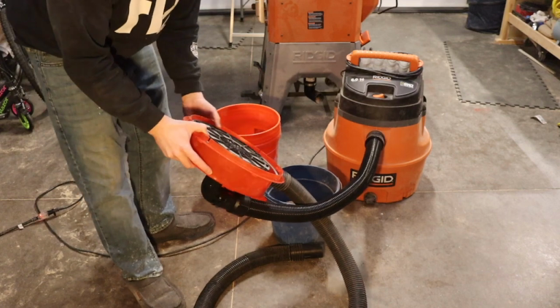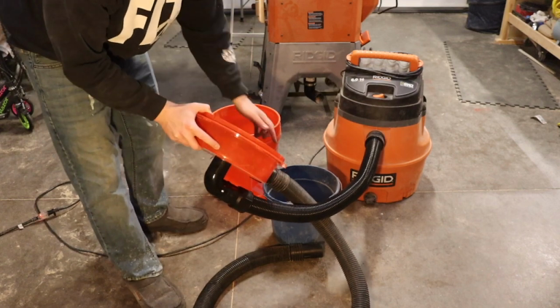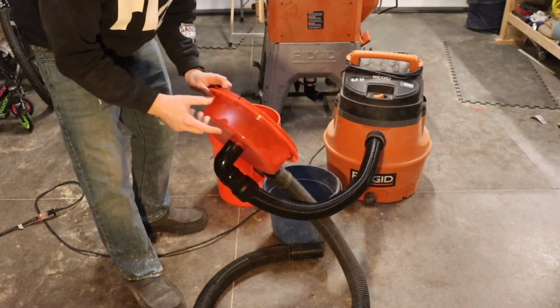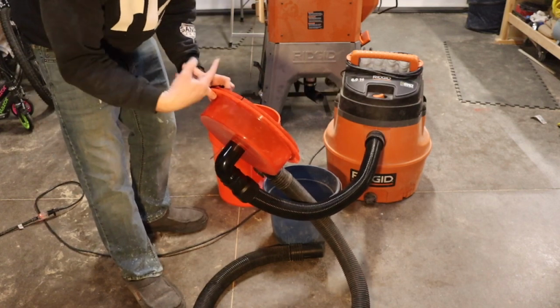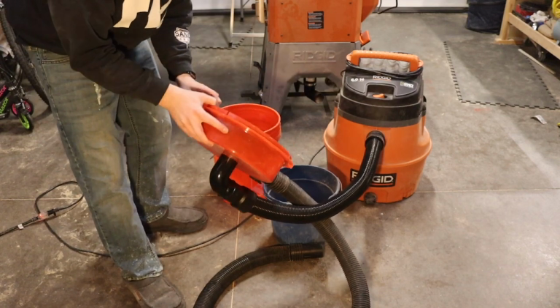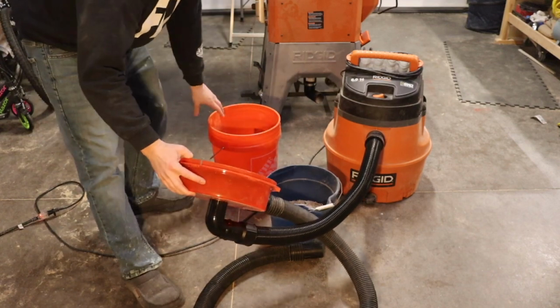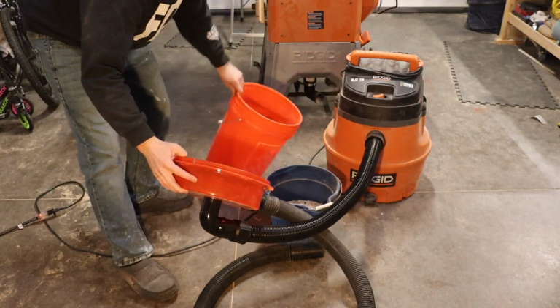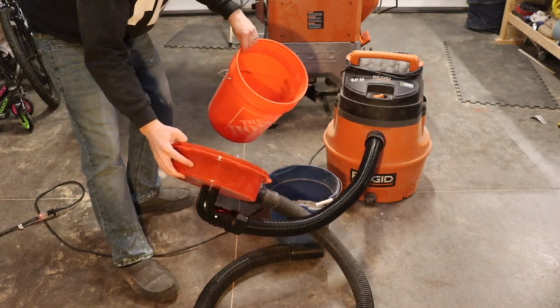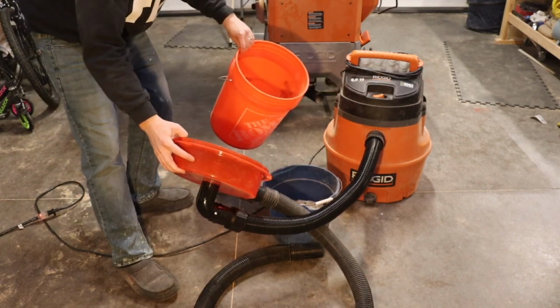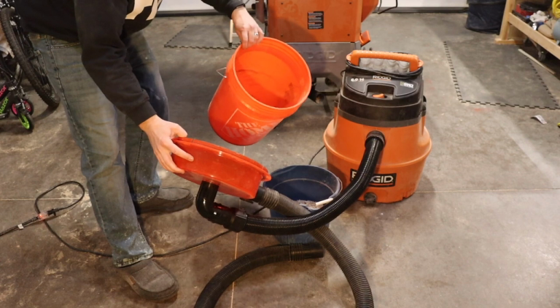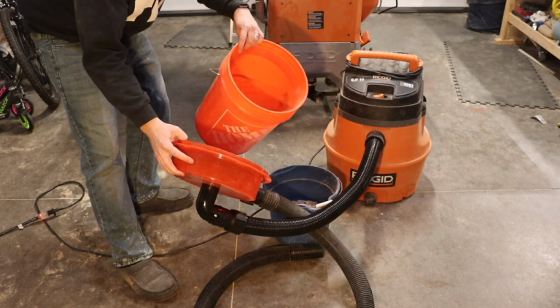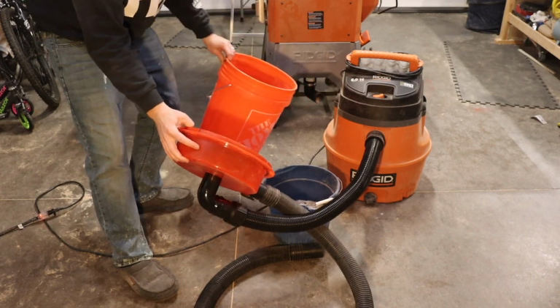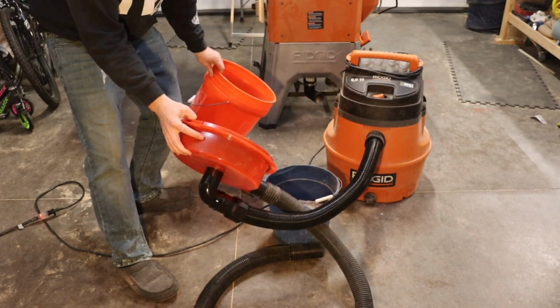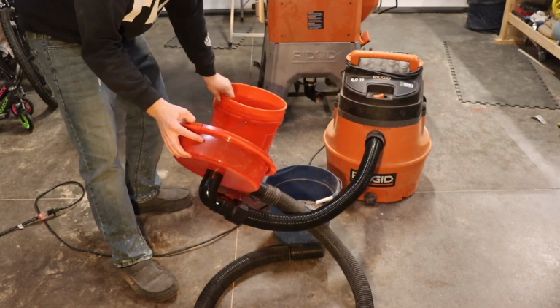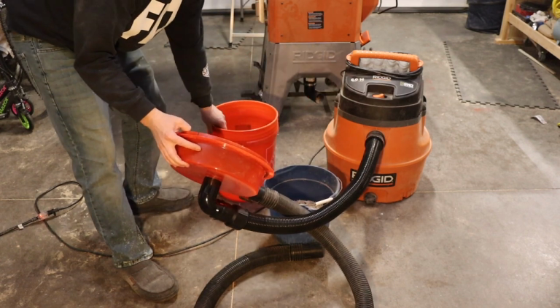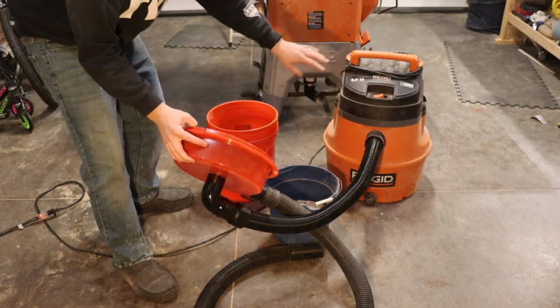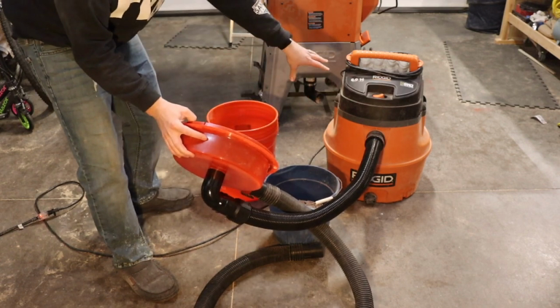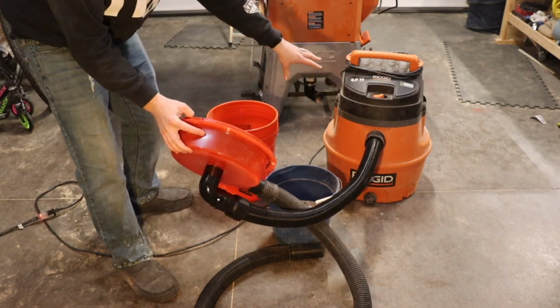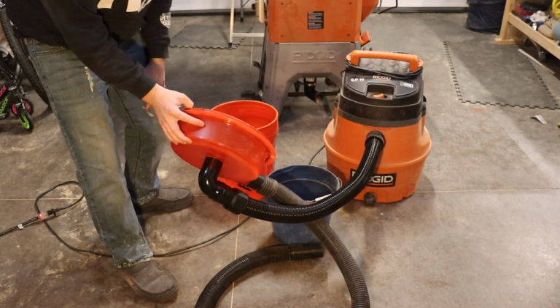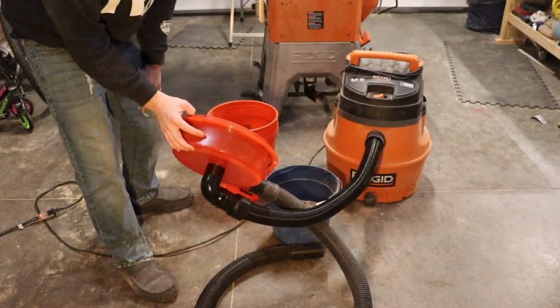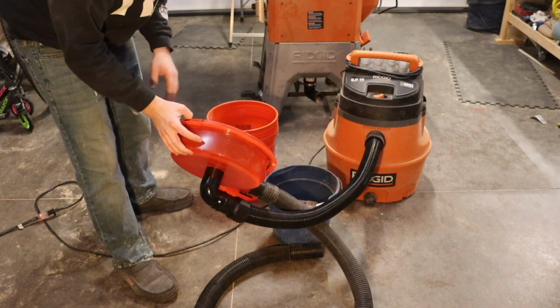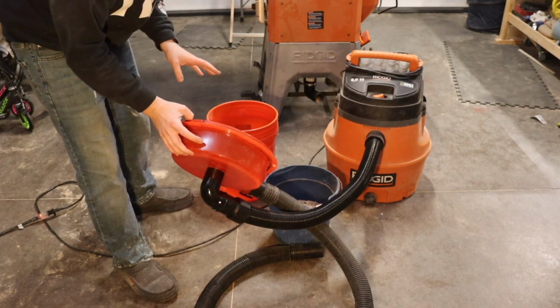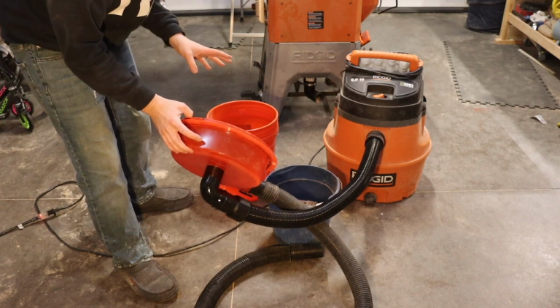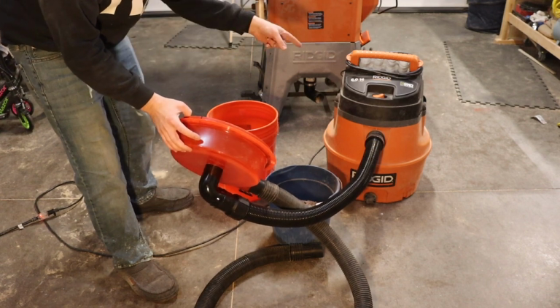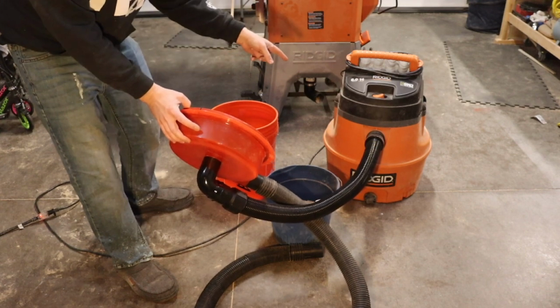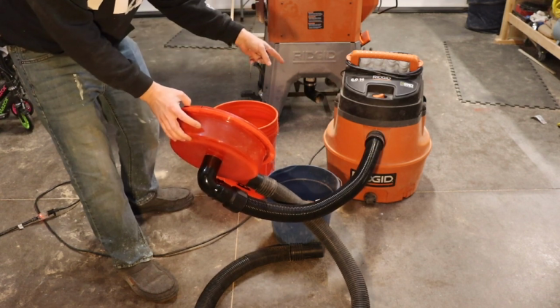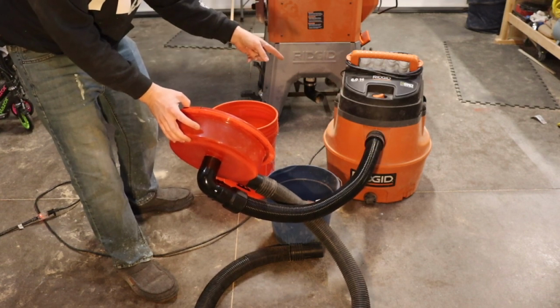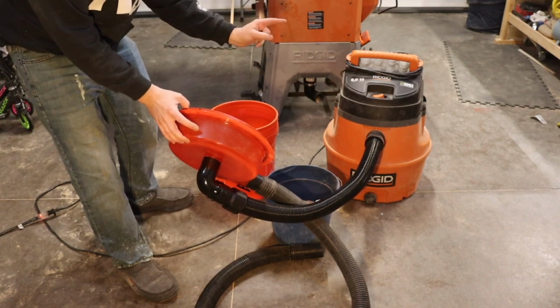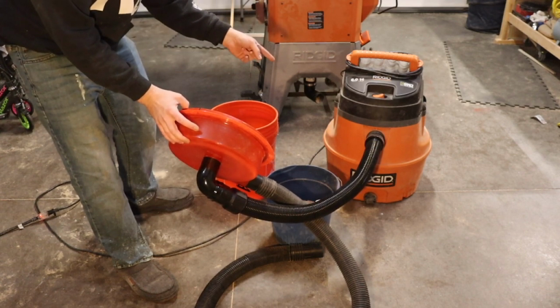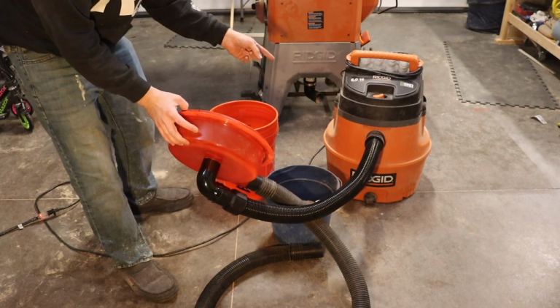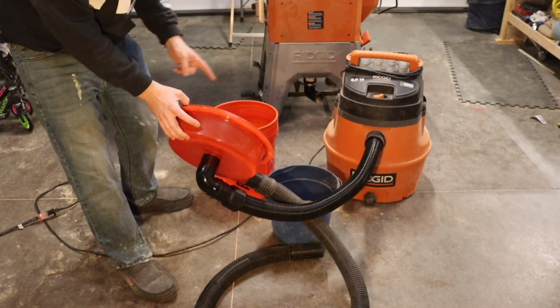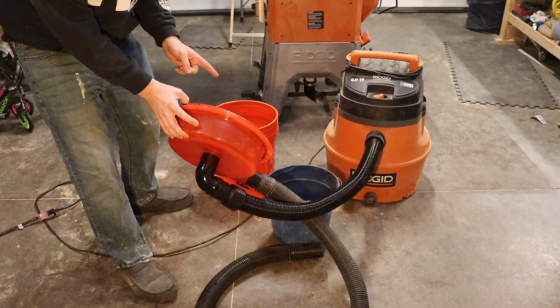It just takes it, spins it around, spits the dust into your five gallon bucket, which is three dollars and fifty cents at Home Depot, and very little goes into the vacuum cleaner. So it does work very well. It saves you a lot of money — those filters at Home Depot are twenty dollars each.